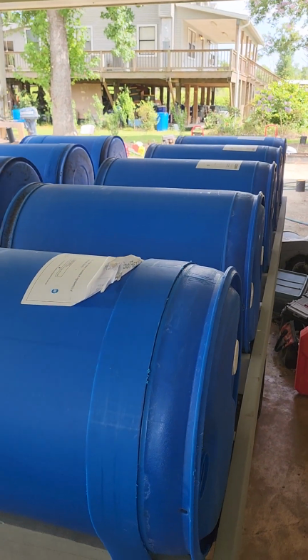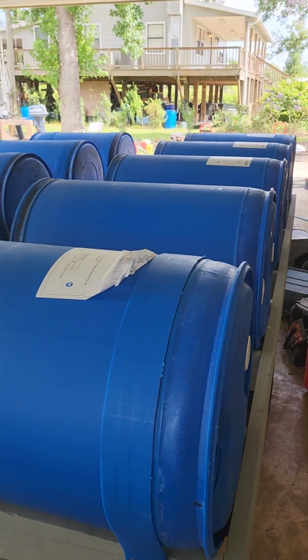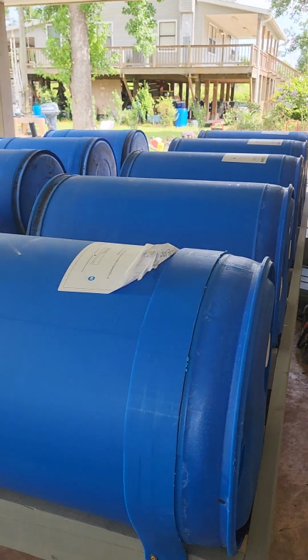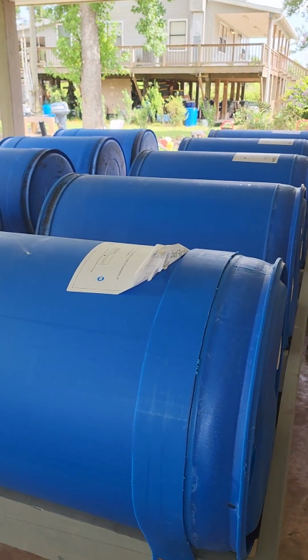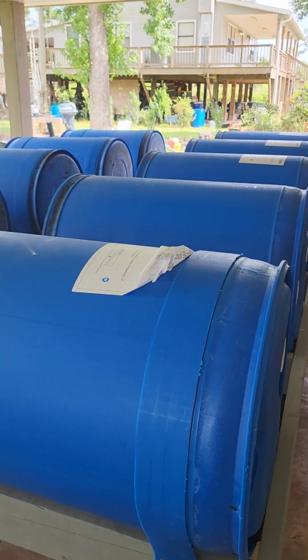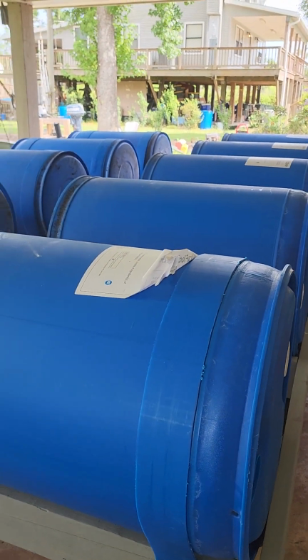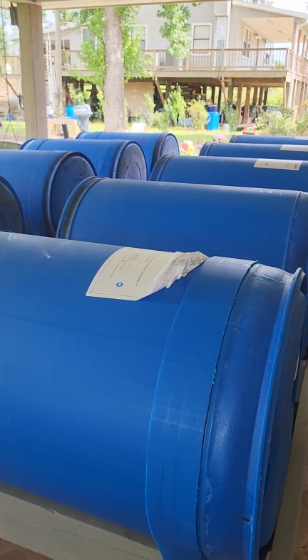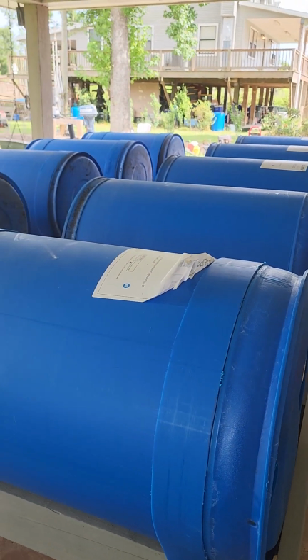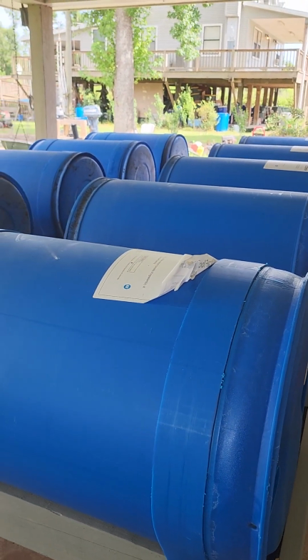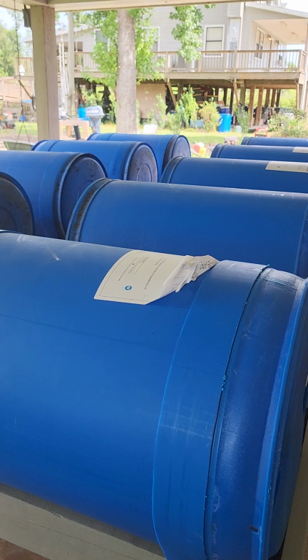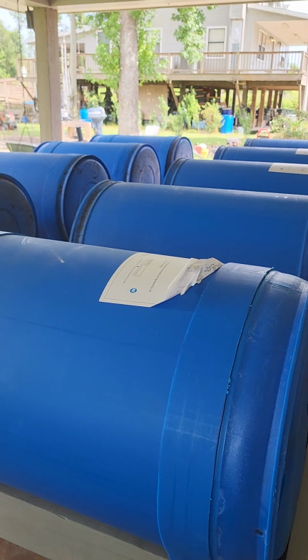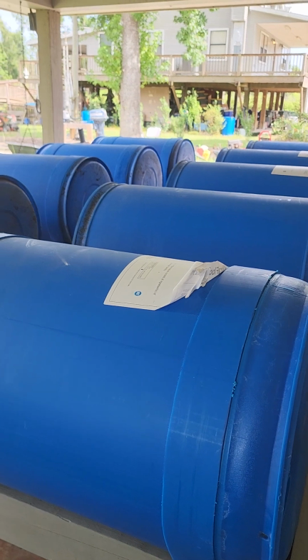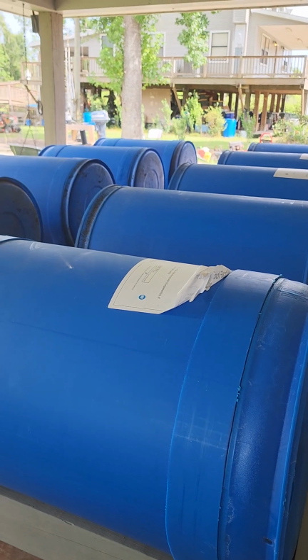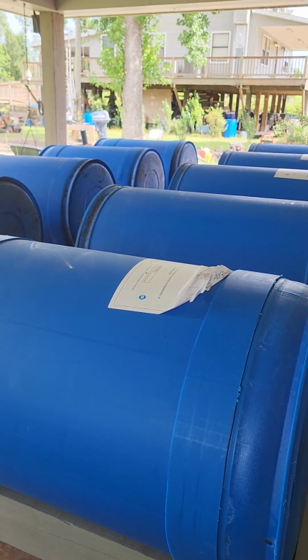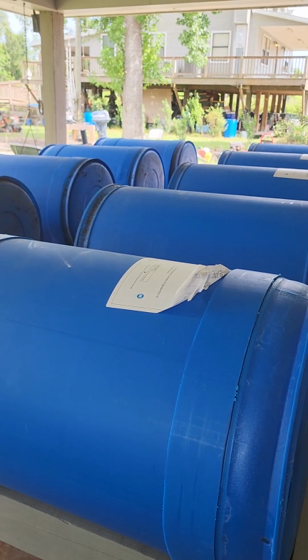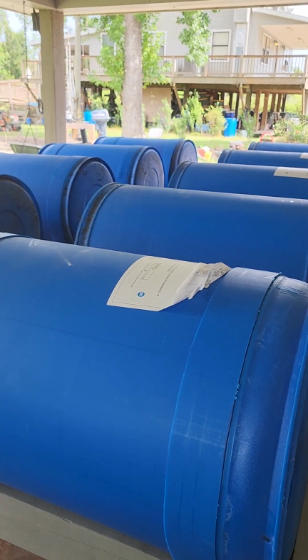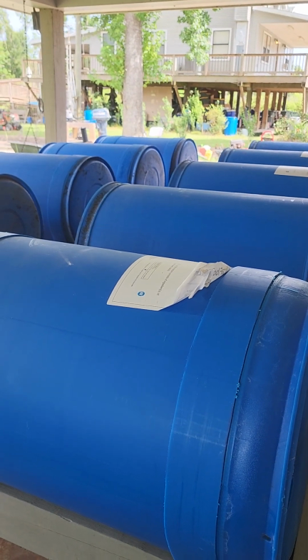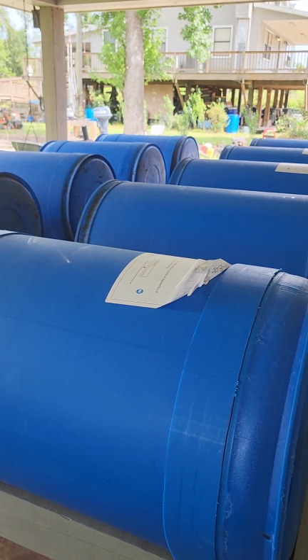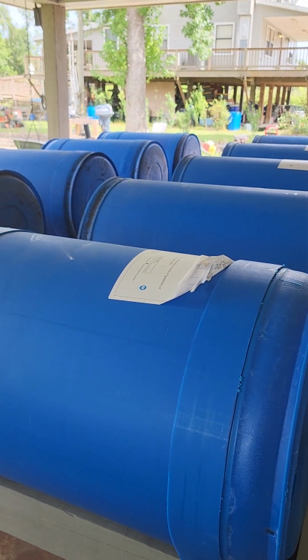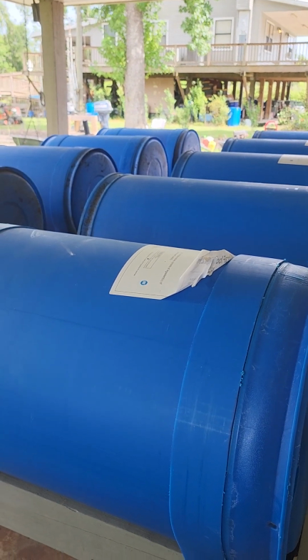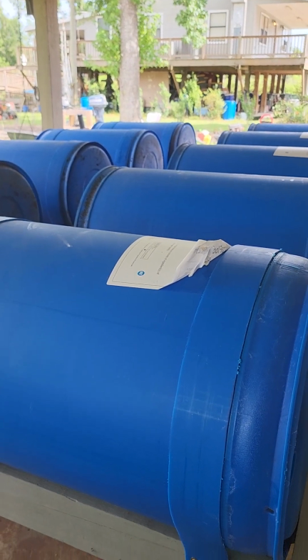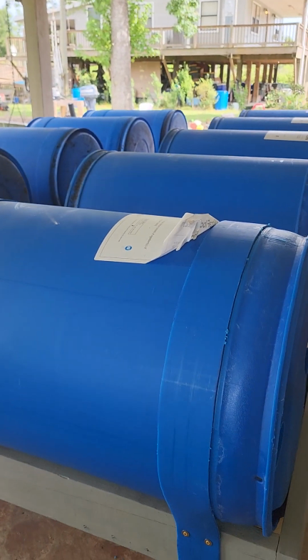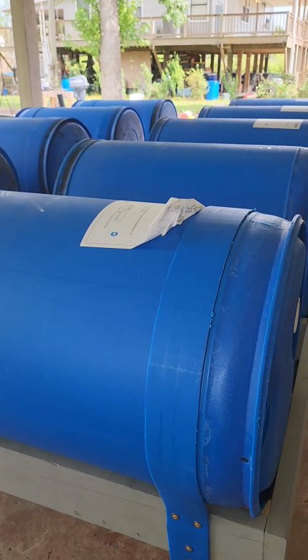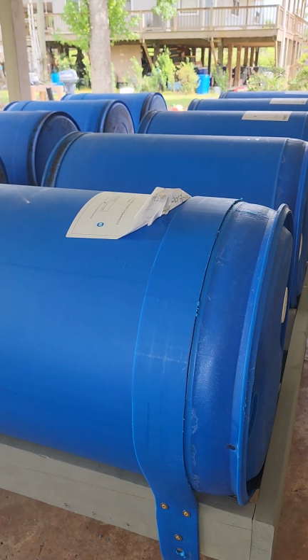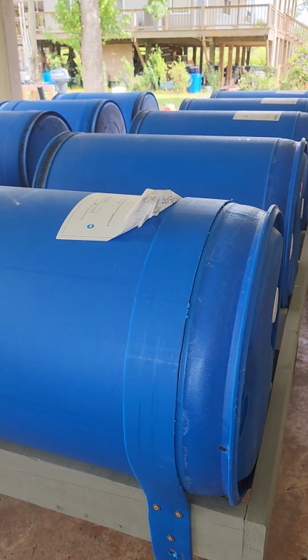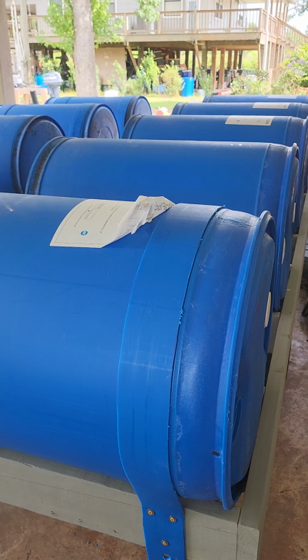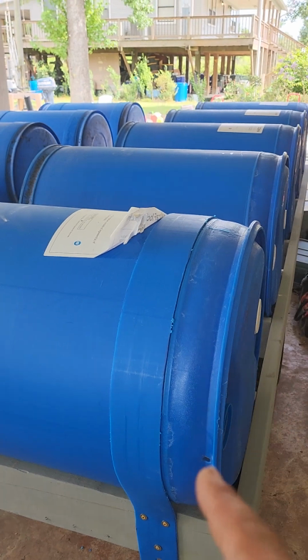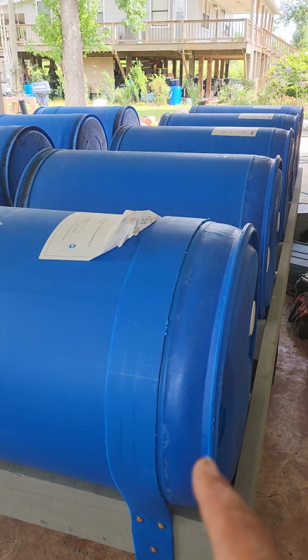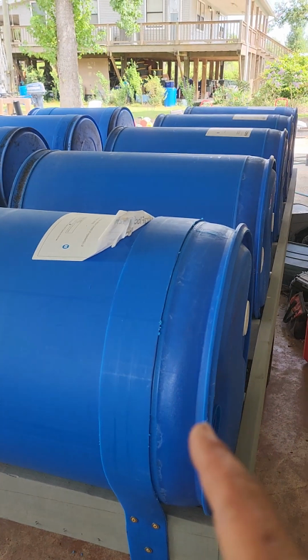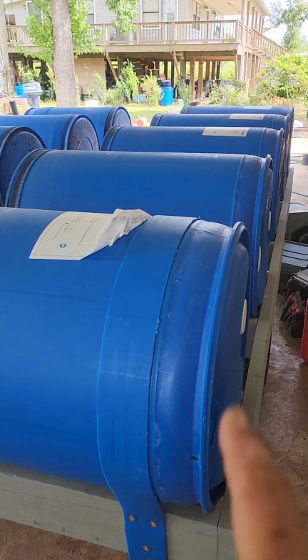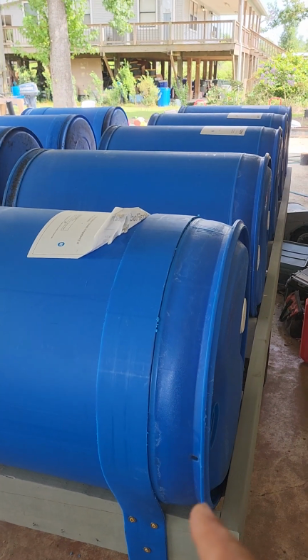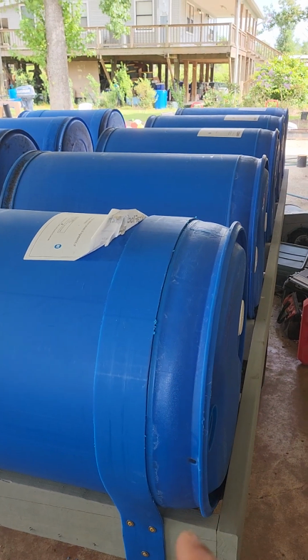This is the second one I built. While I was building the first one, someone offered me $750 for it. It was just a bare frame, drum-strapped with galvanized straps.